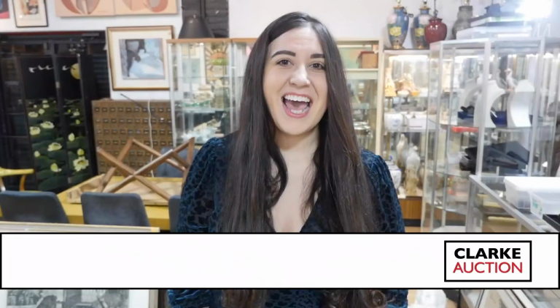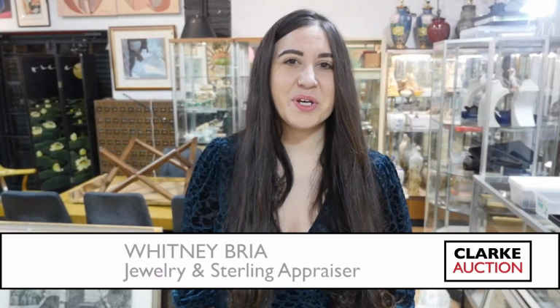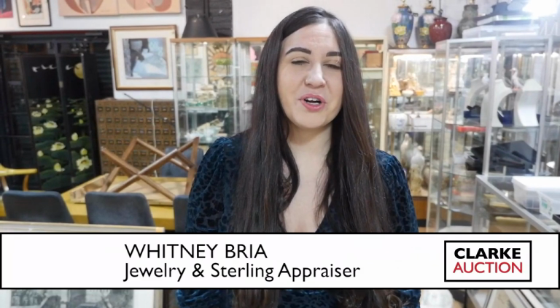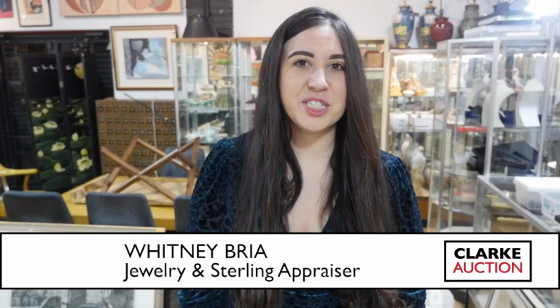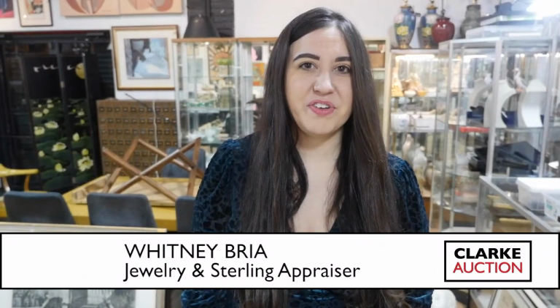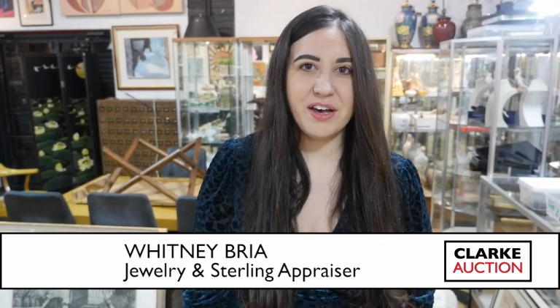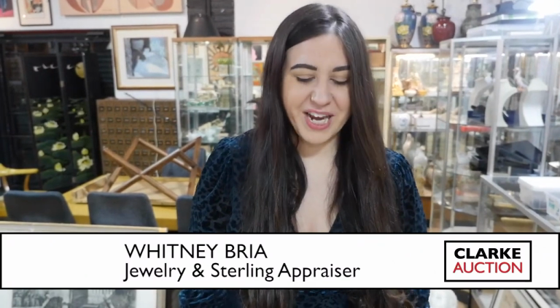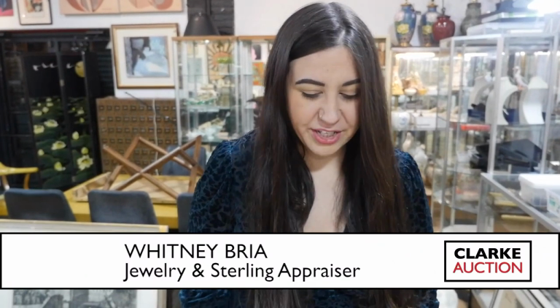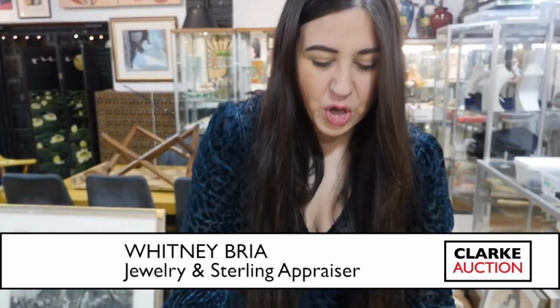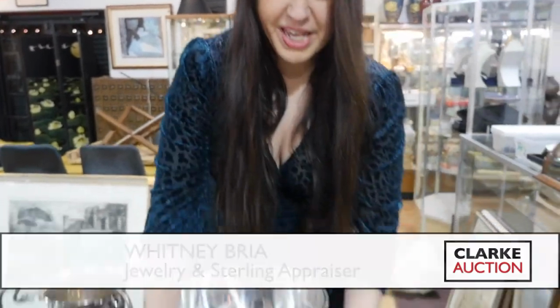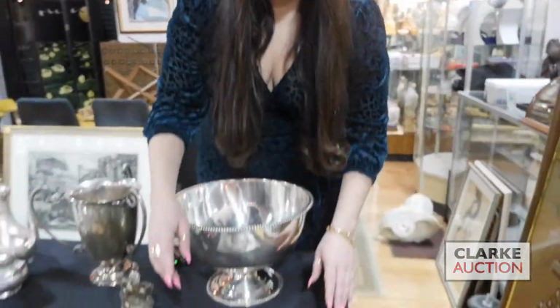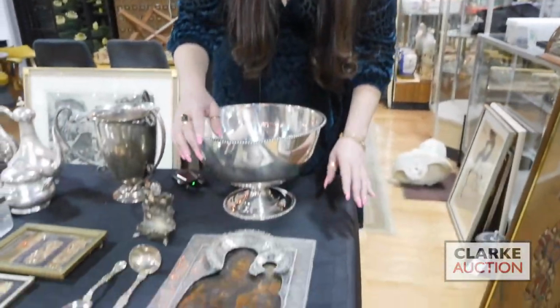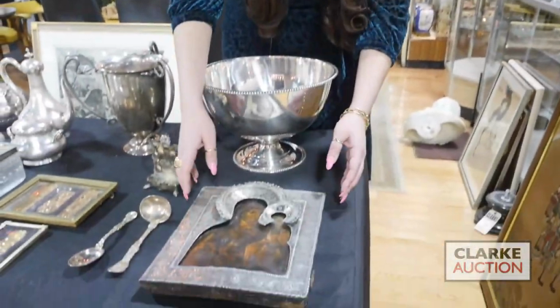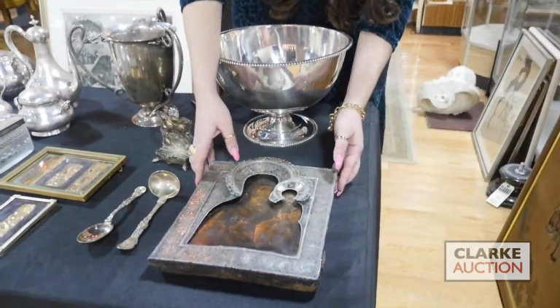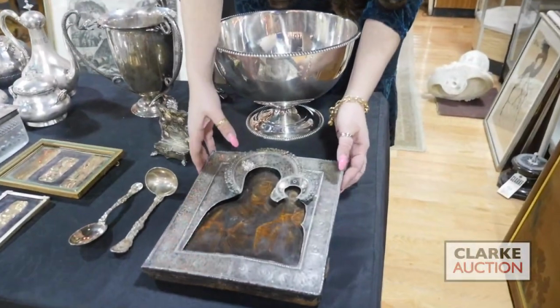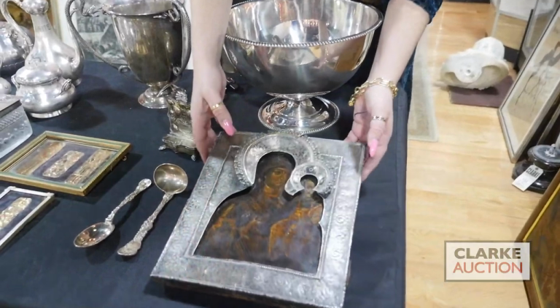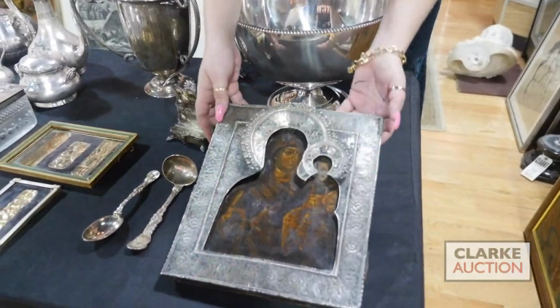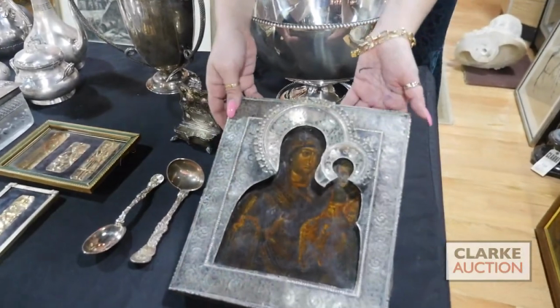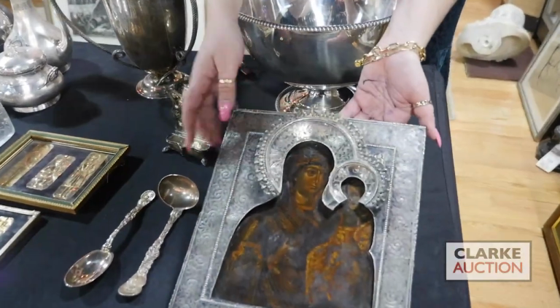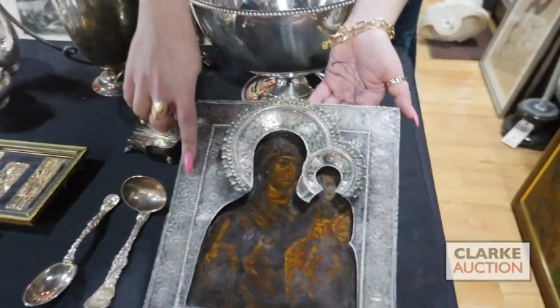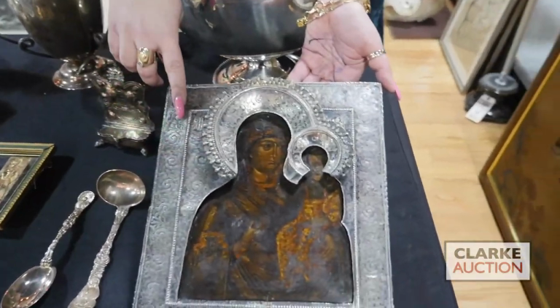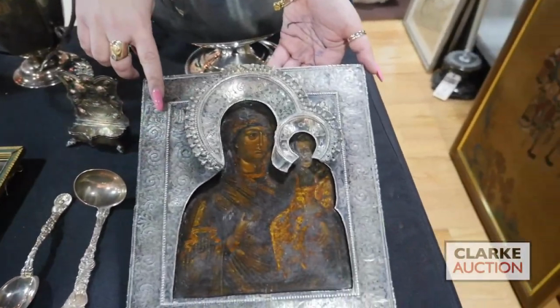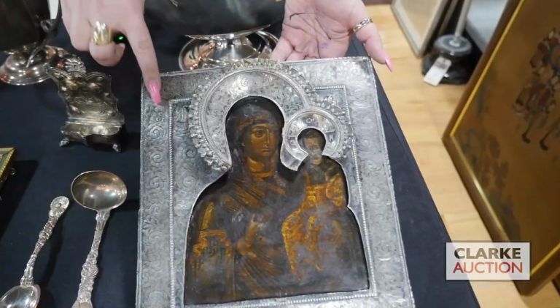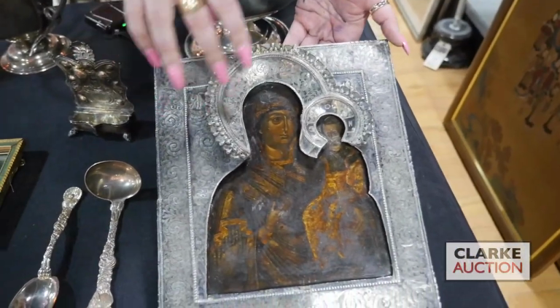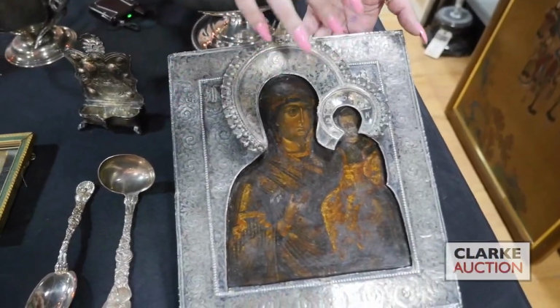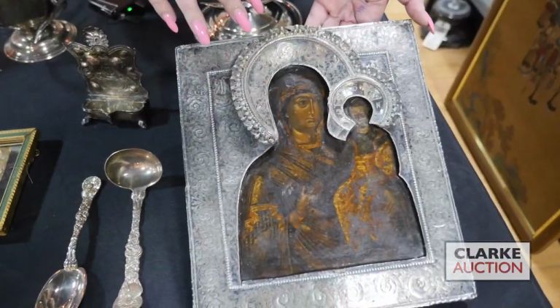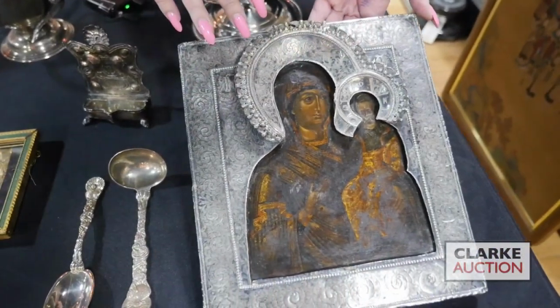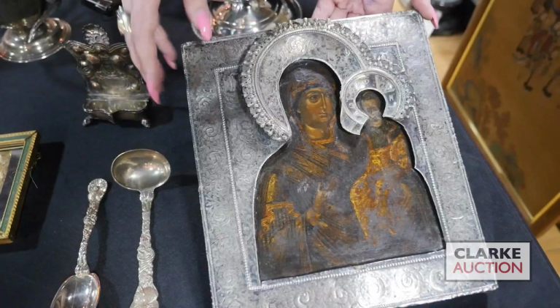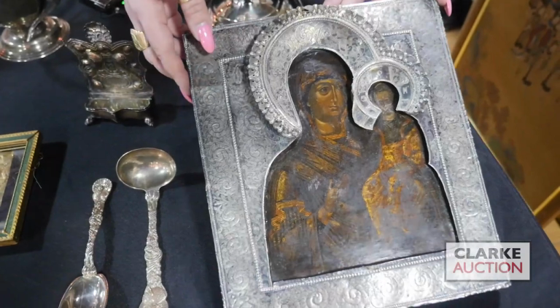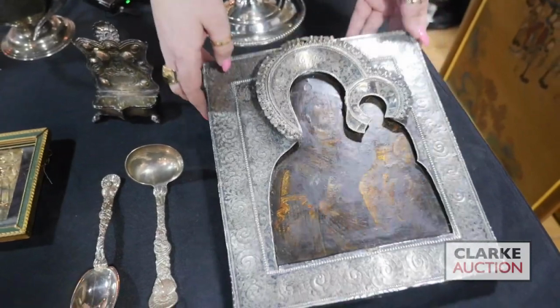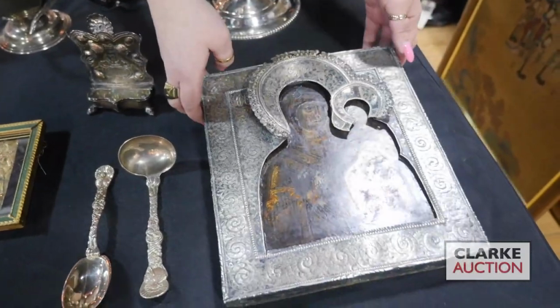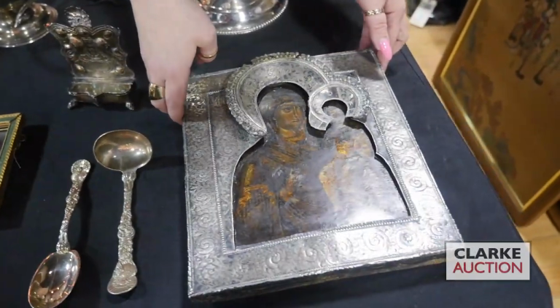Hi and welcome to McClark Auction's preview video of jewelry and silver. We'll begin with this Russian icon of Madonna and Child. What makes this really nice is the silver rizza or frame and these halos or crowns to each figure. Really quite nice, and it is stamped.